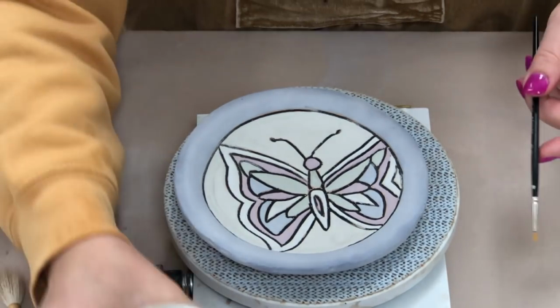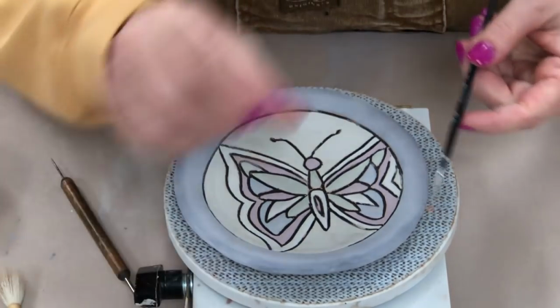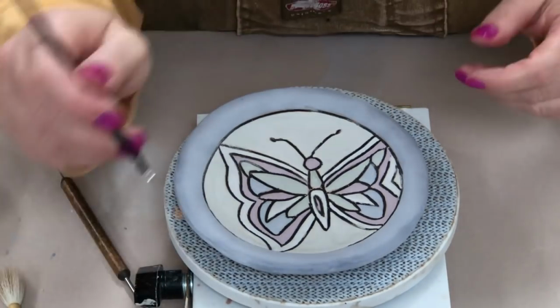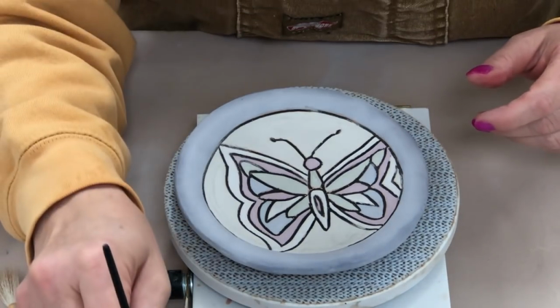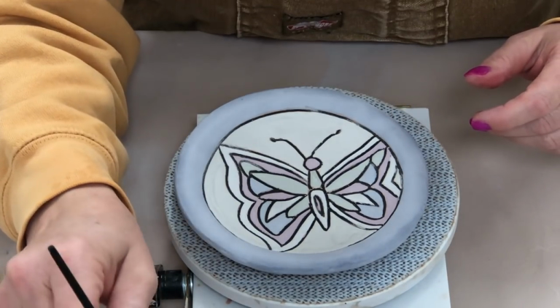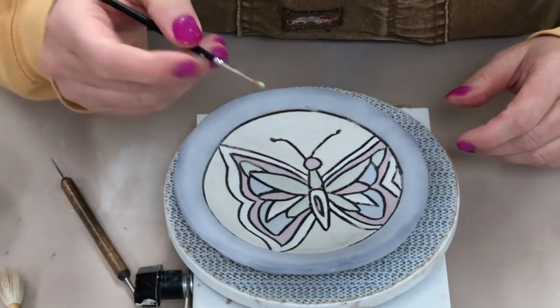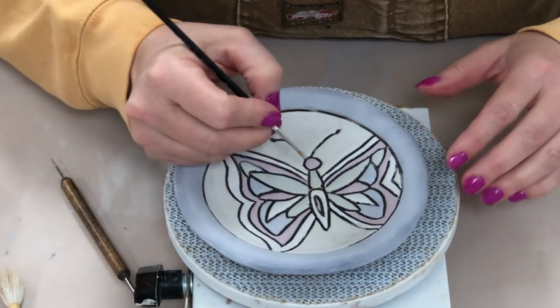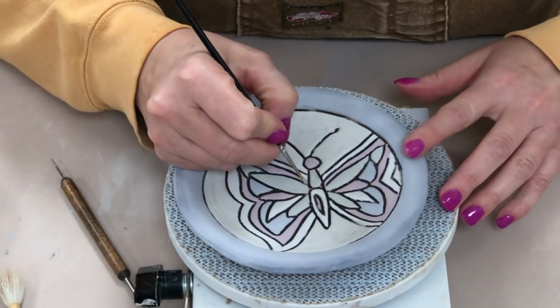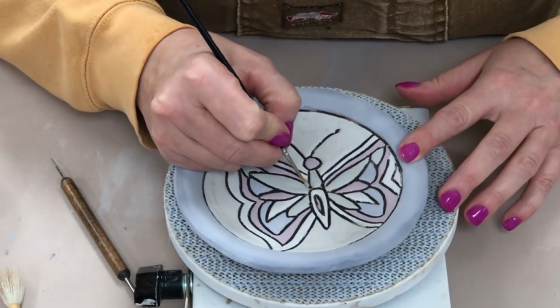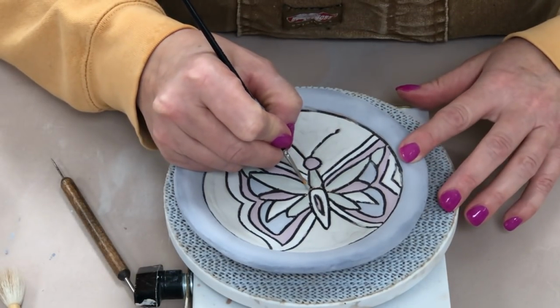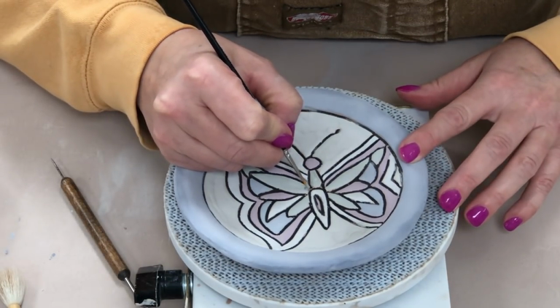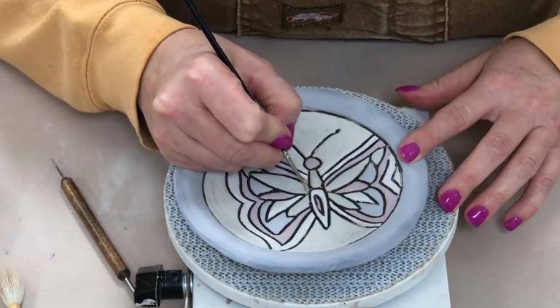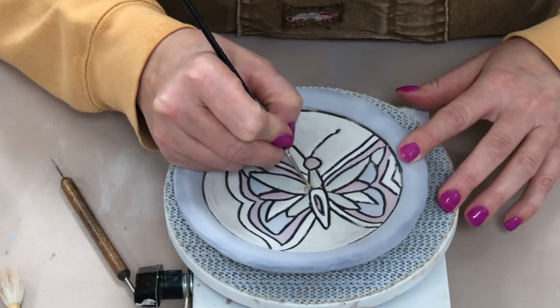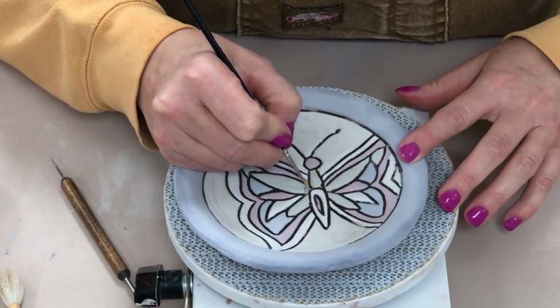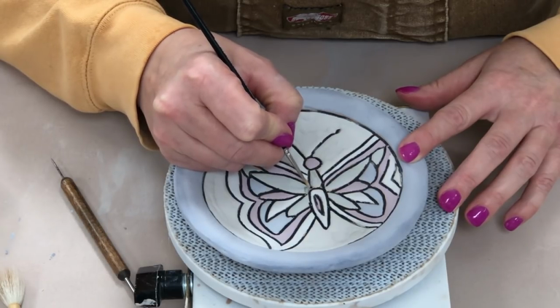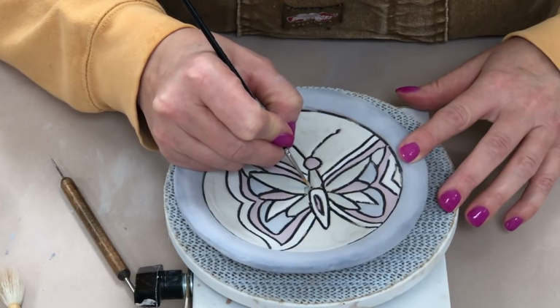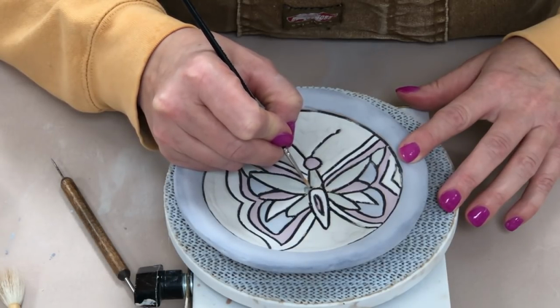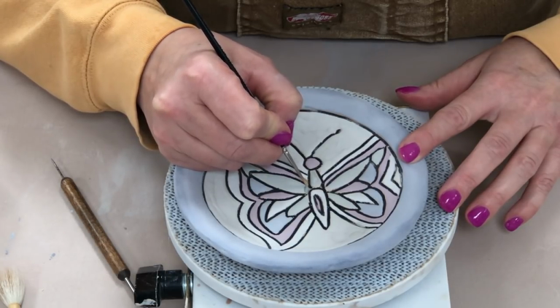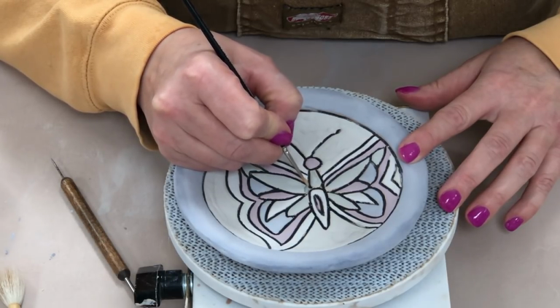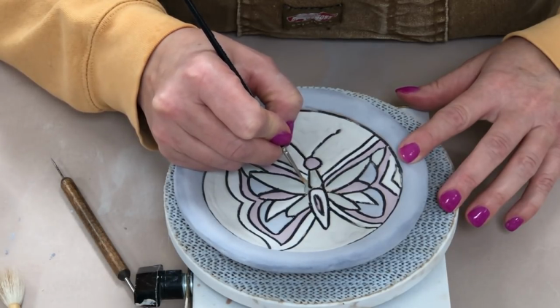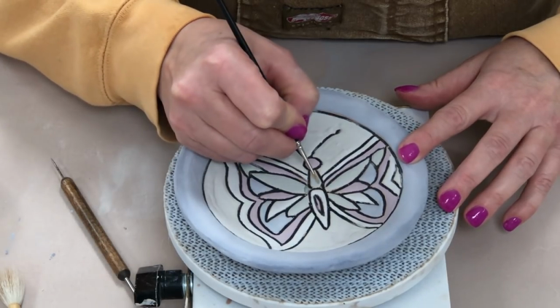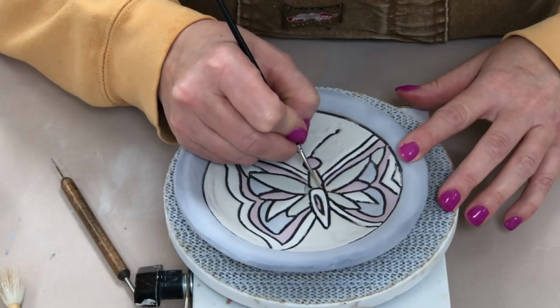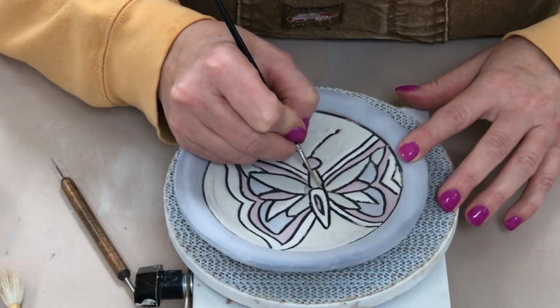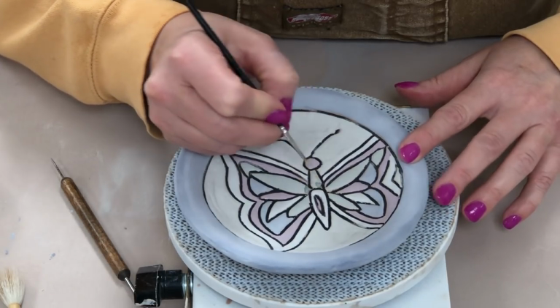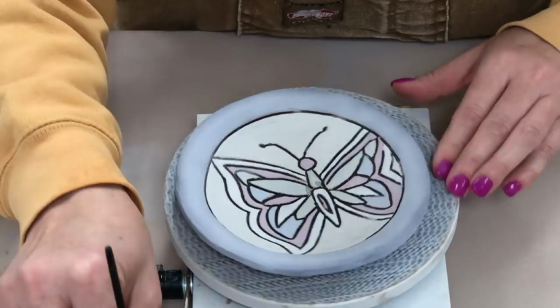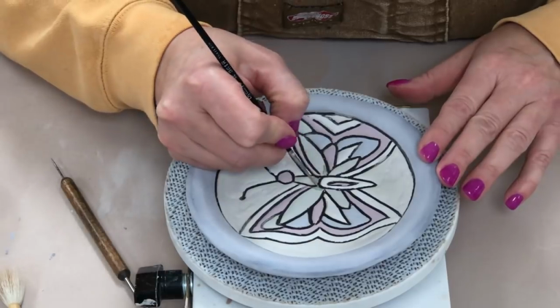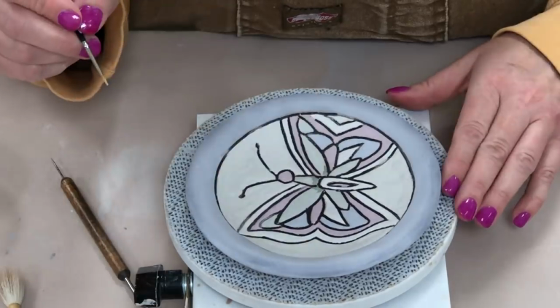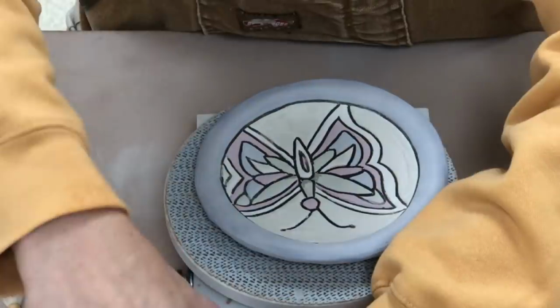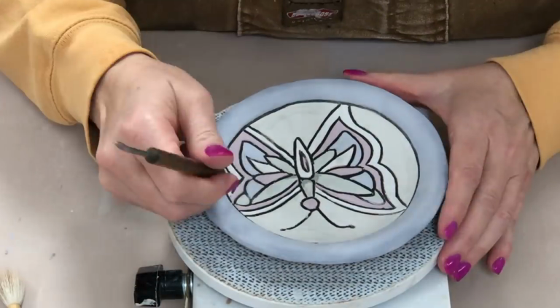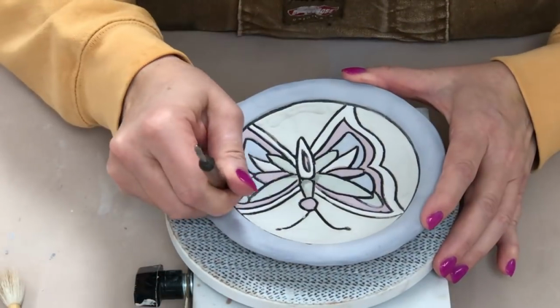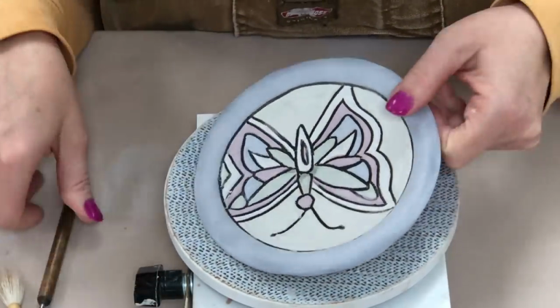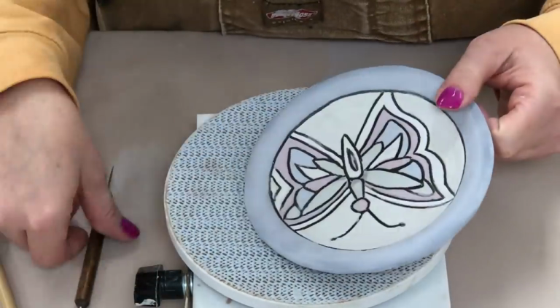Just give it a look over — if you see something you missed entirely, like I missed a tiny little point on part of this wing, just touch it up with a little brush.